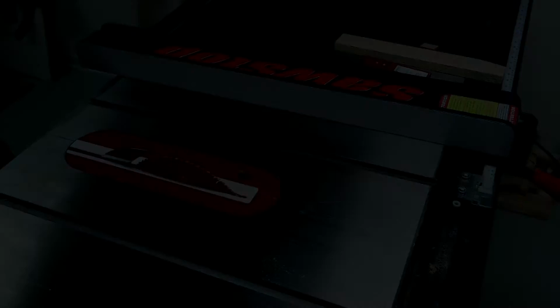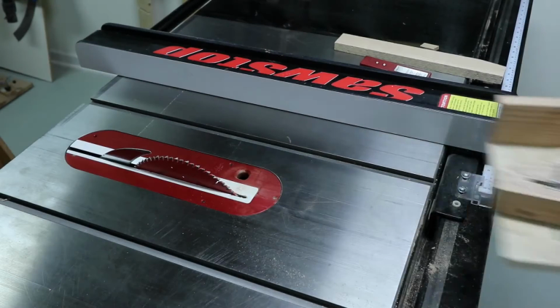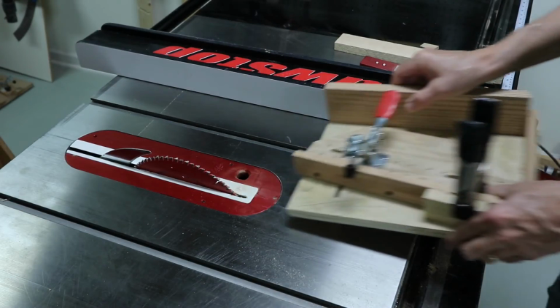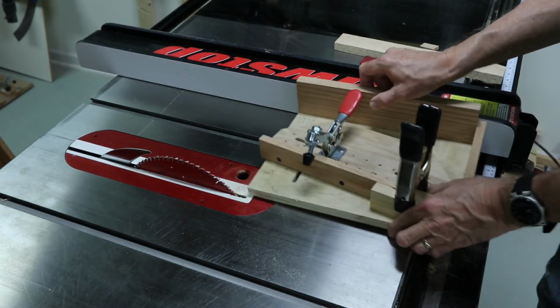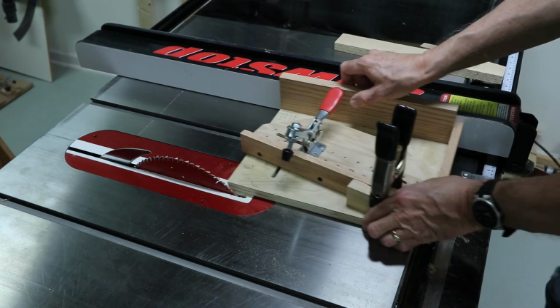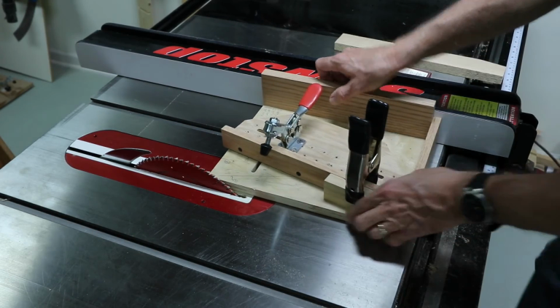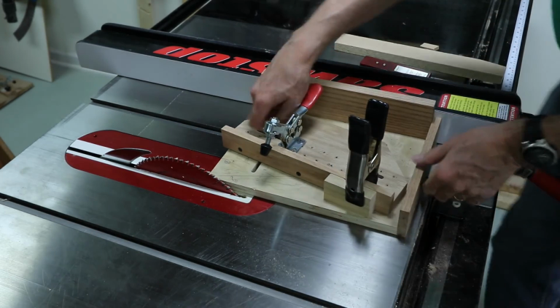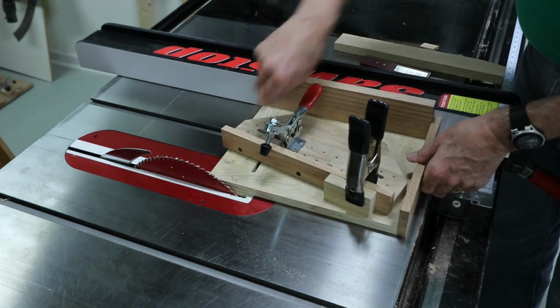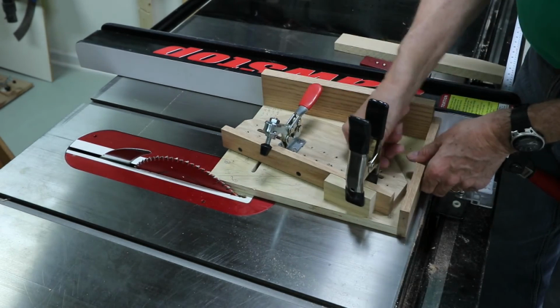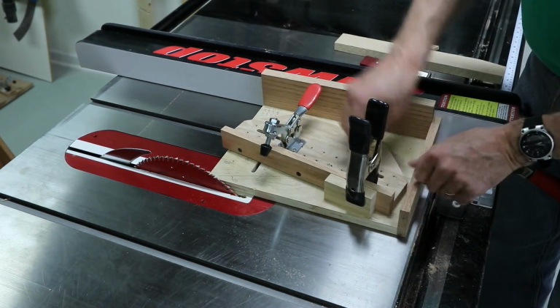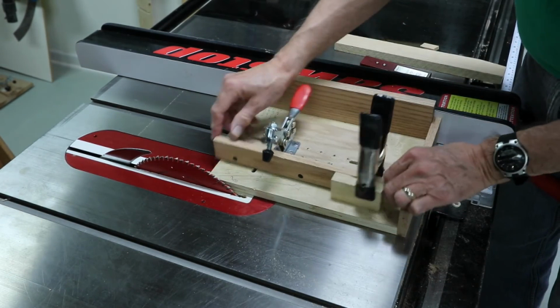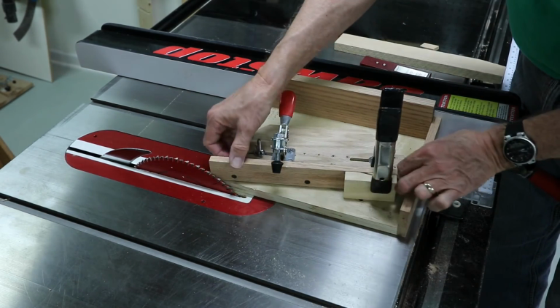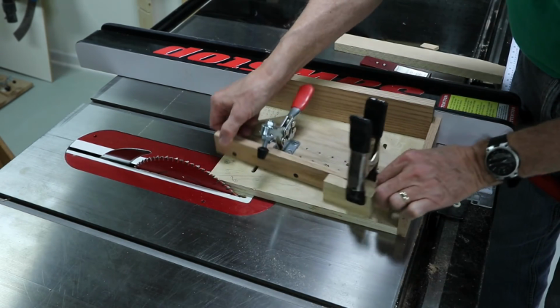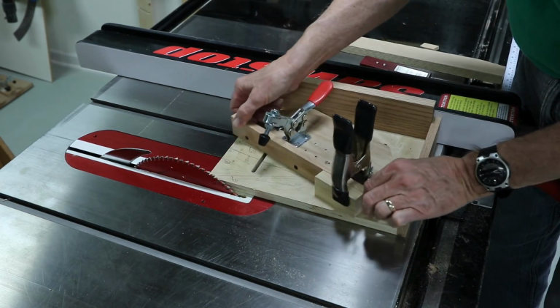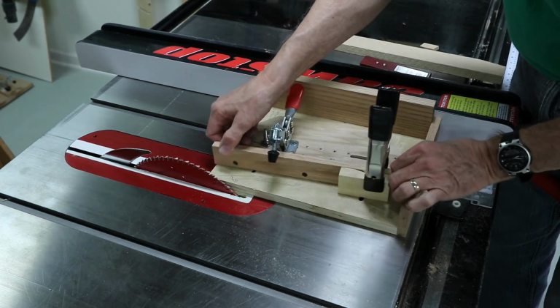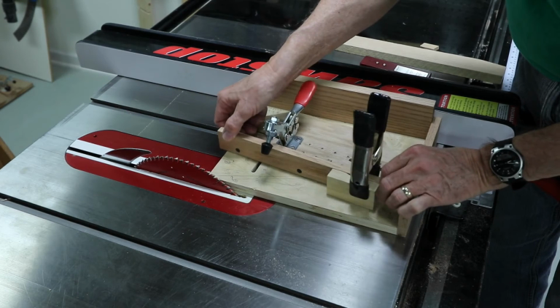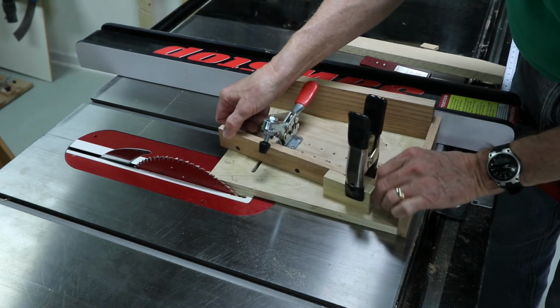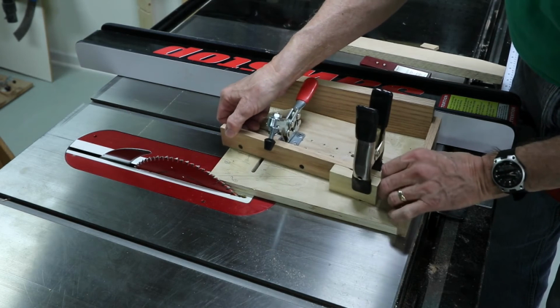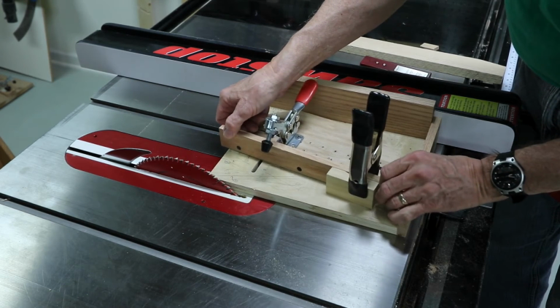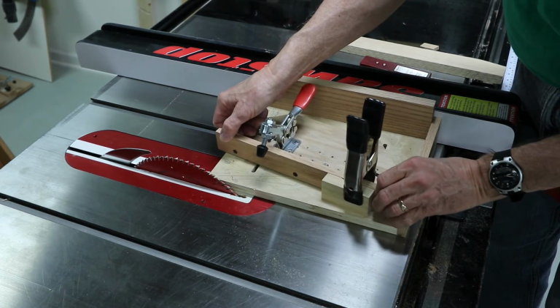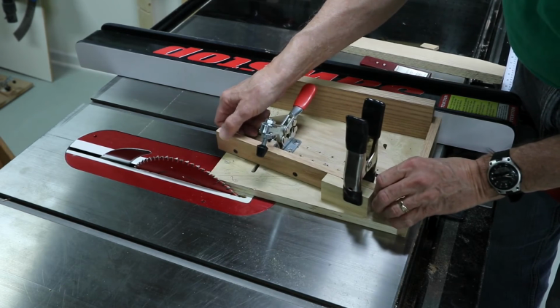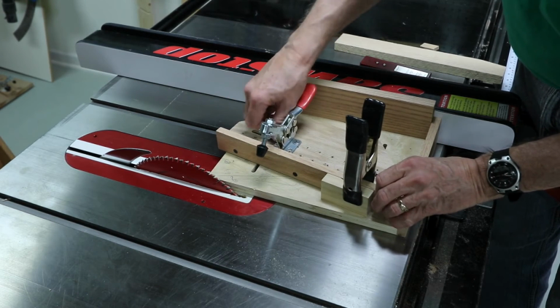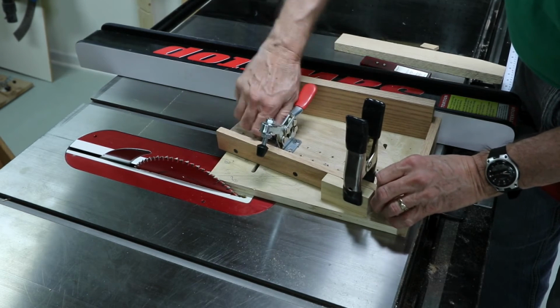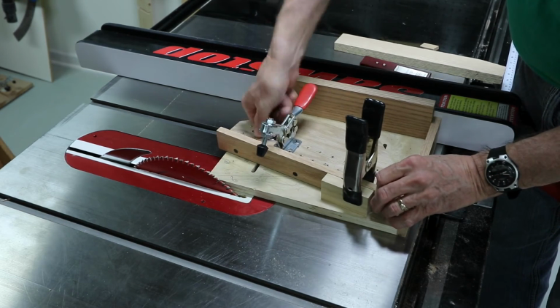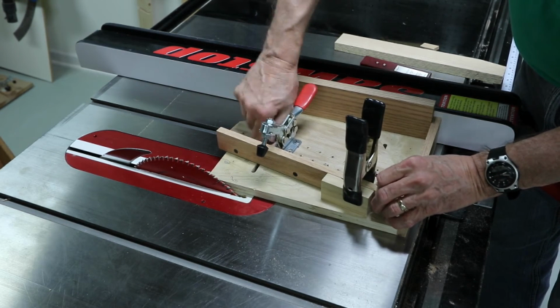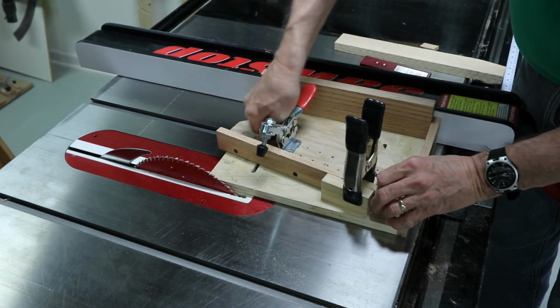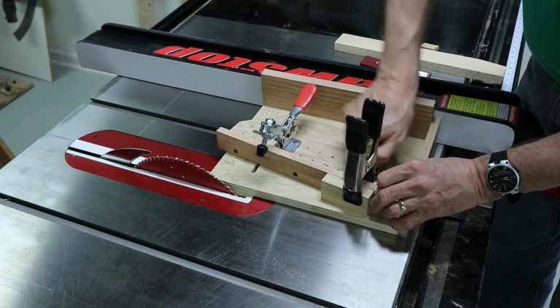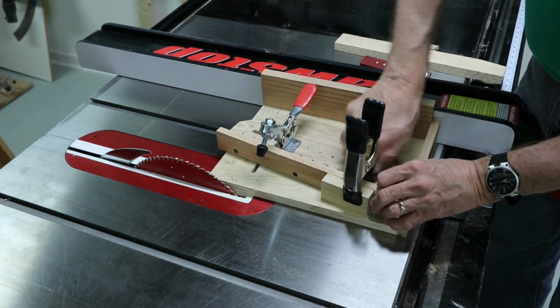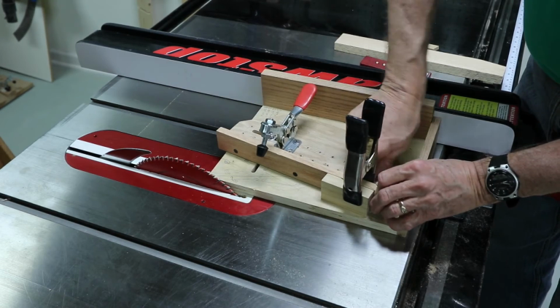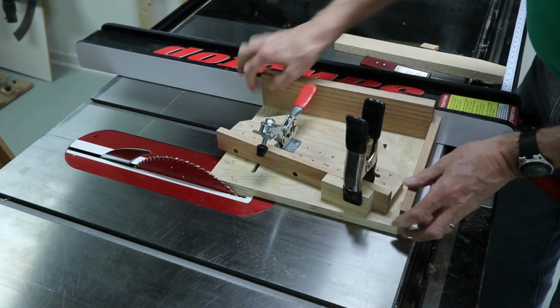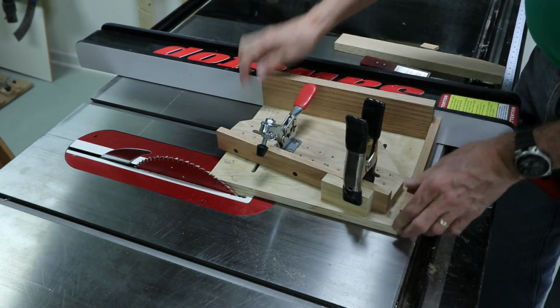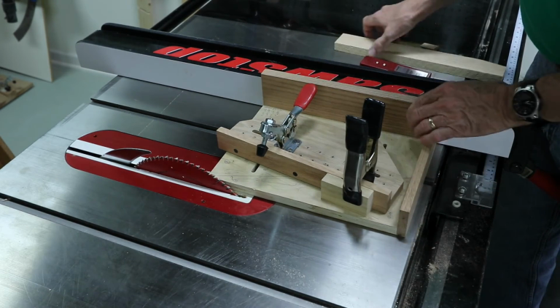I made this simple sled for cutting tapers, specifically for making staves for my ribbon sculptures. Here's how it works.